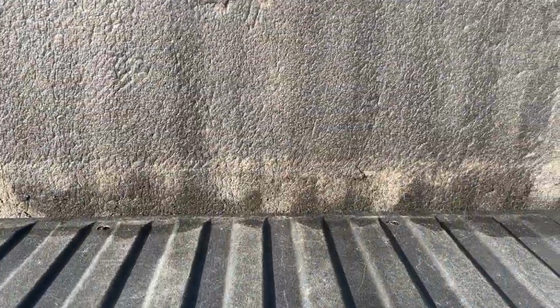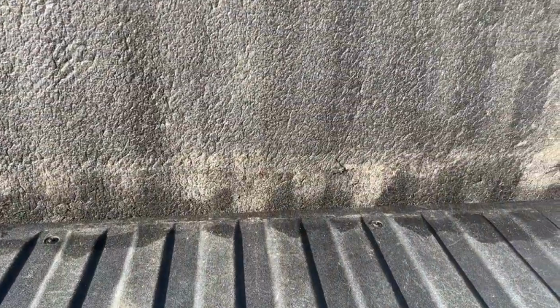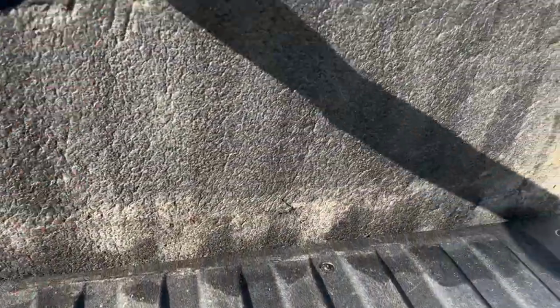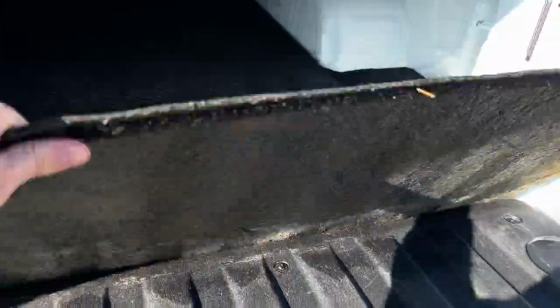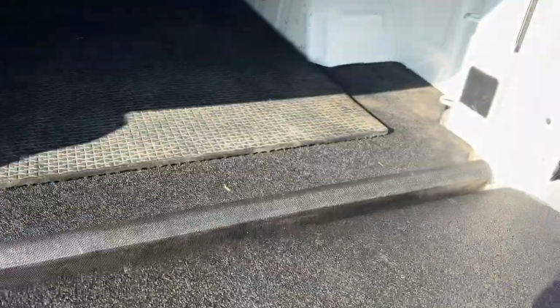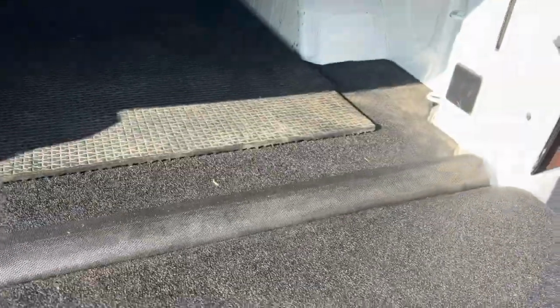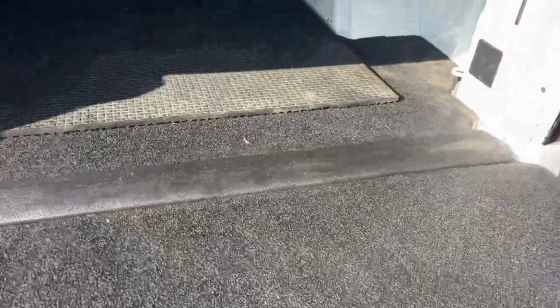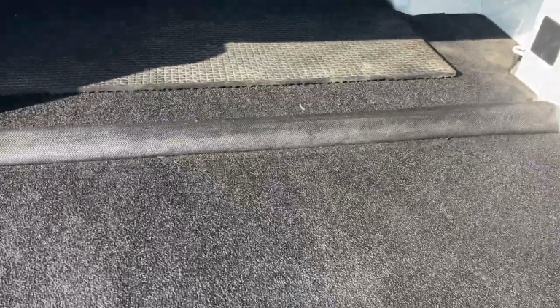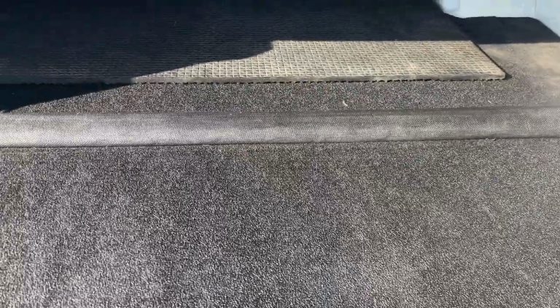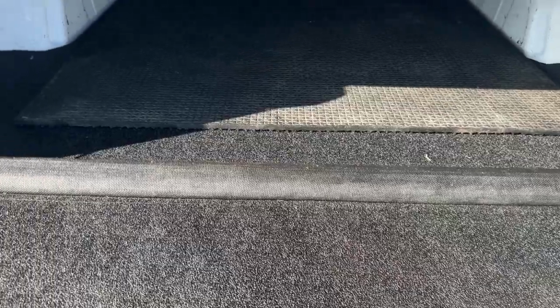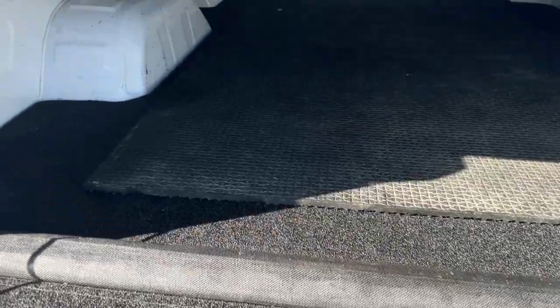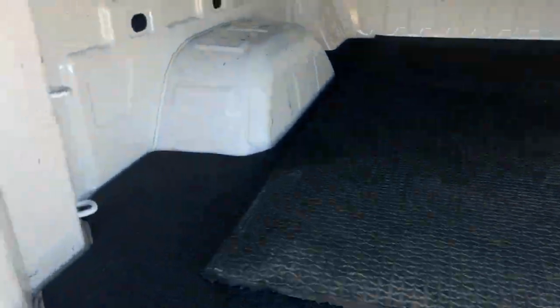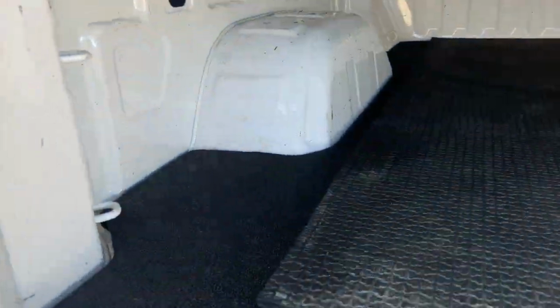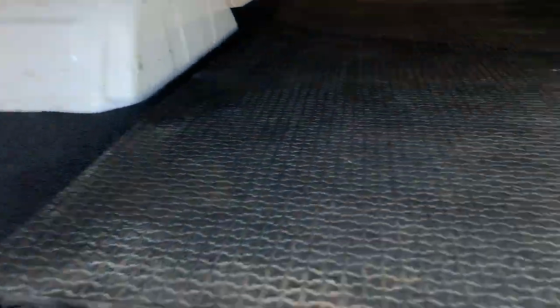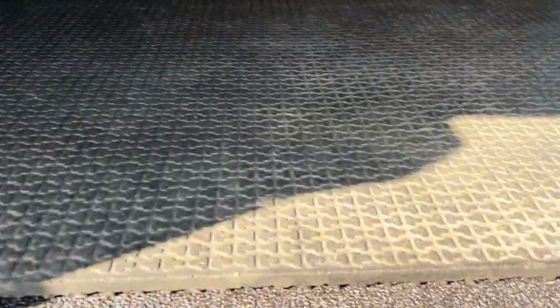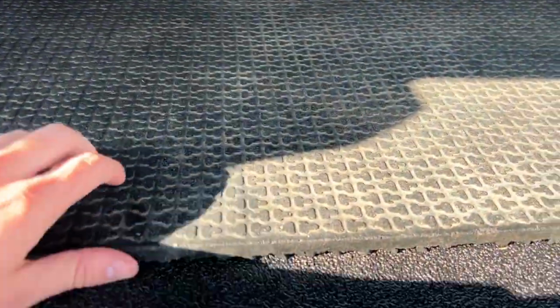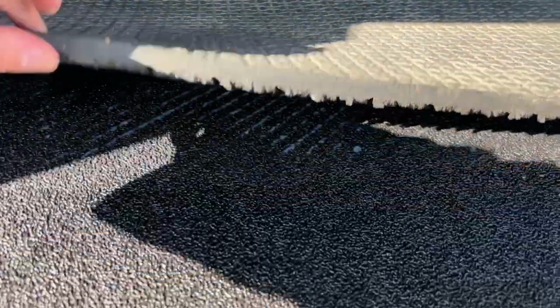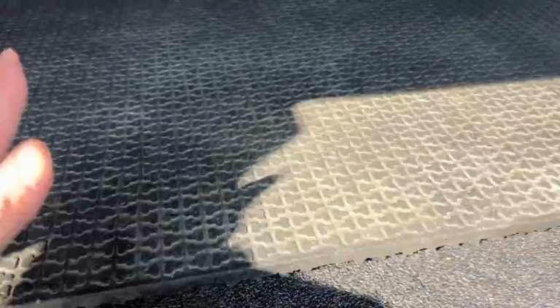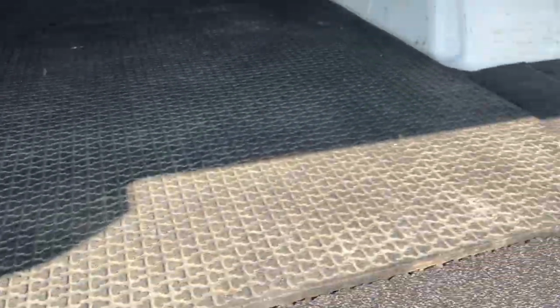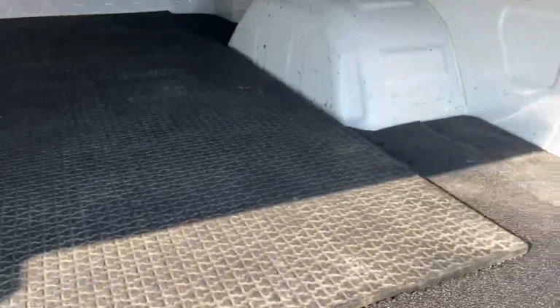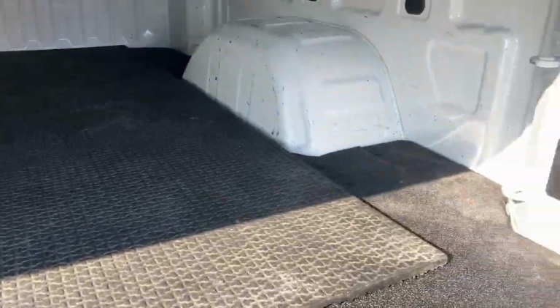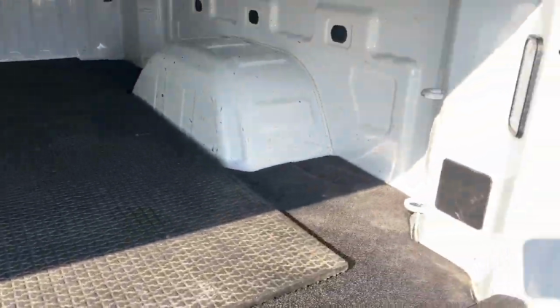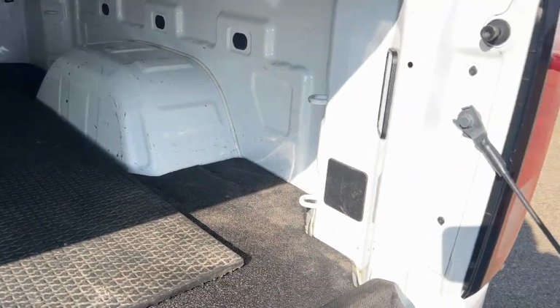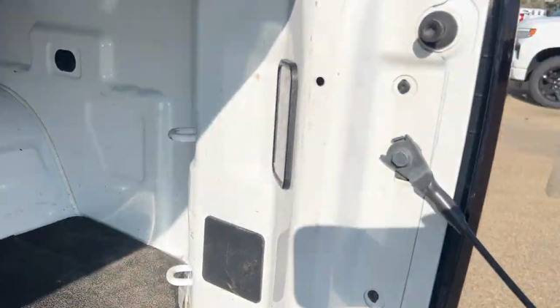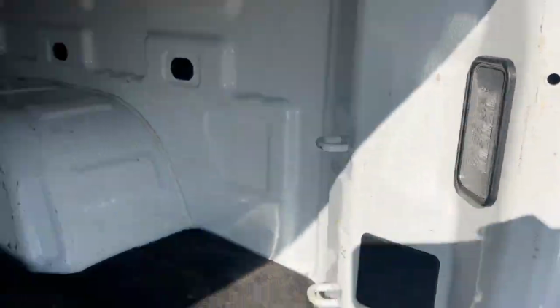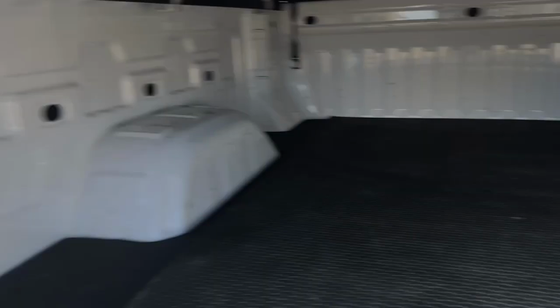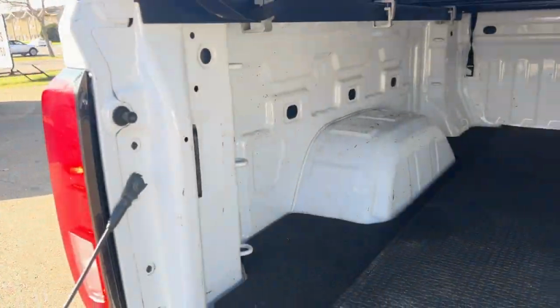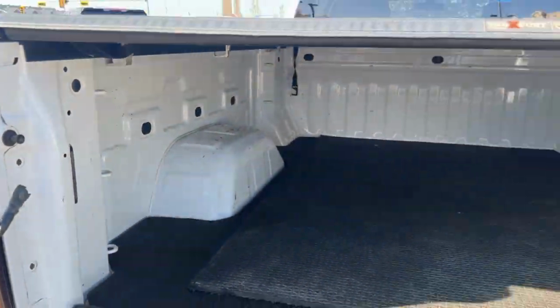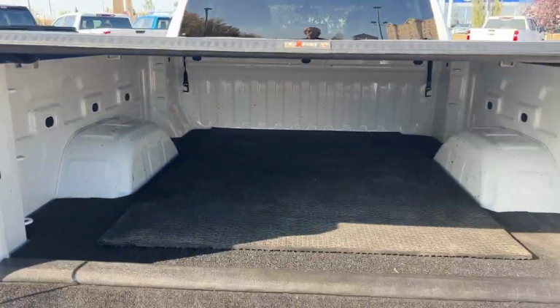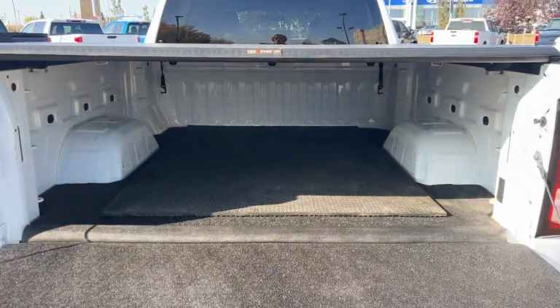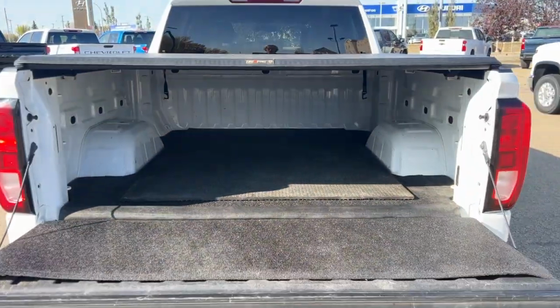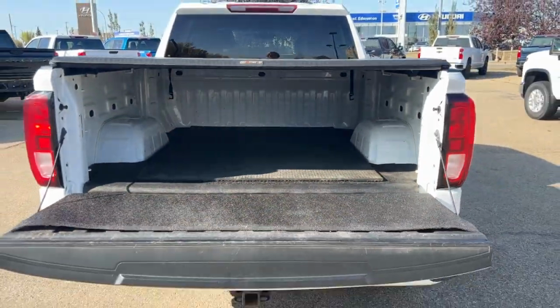The spray-in bed liner is a little different from most. It's going to have extra tow hooks and additional matting underneath for extra protection. You're also going to have lamps in the back. Very spacious rear.